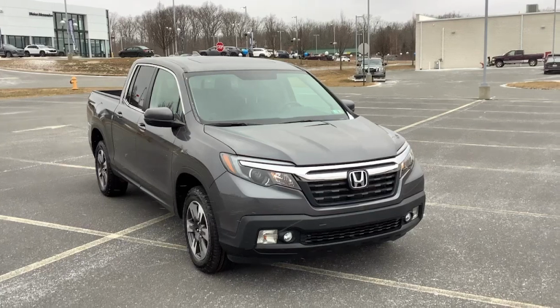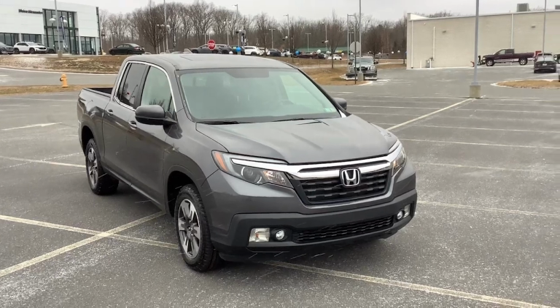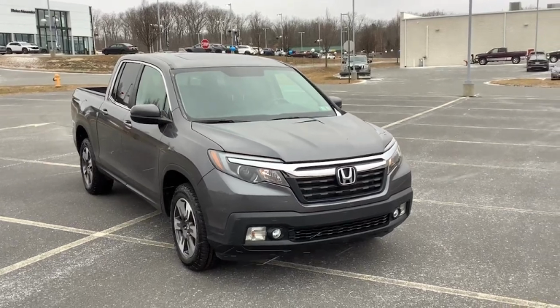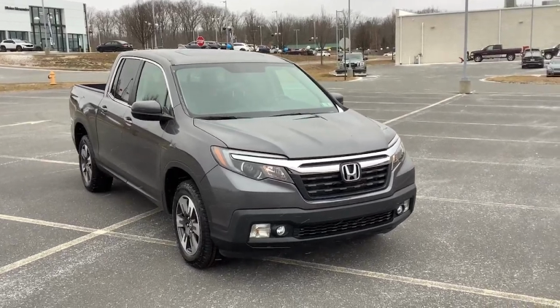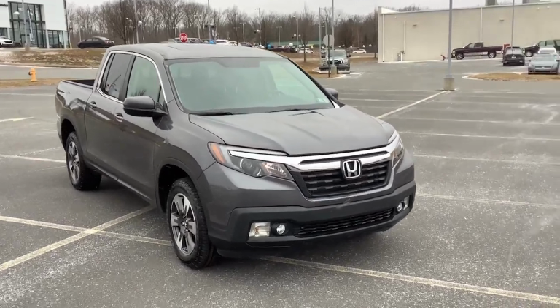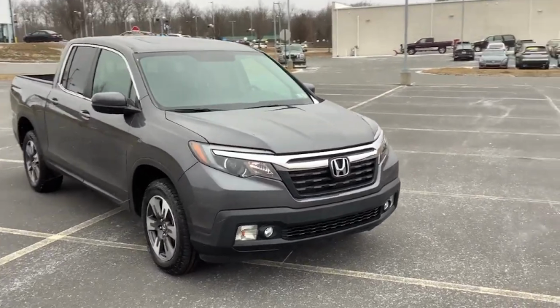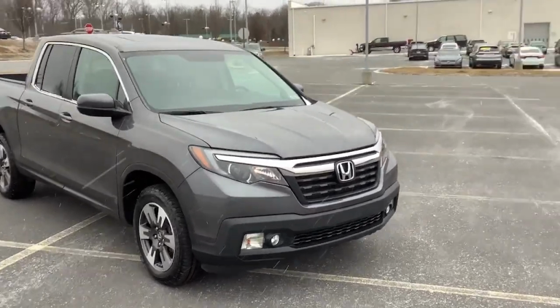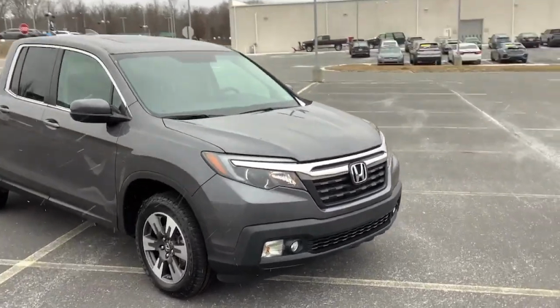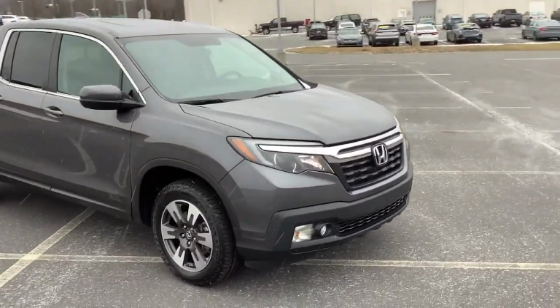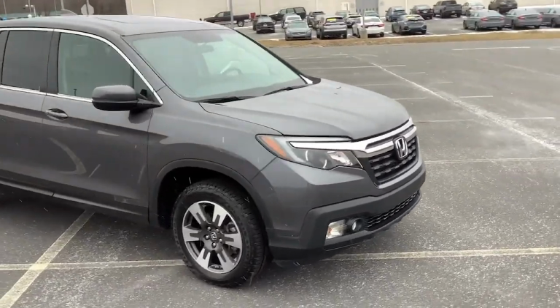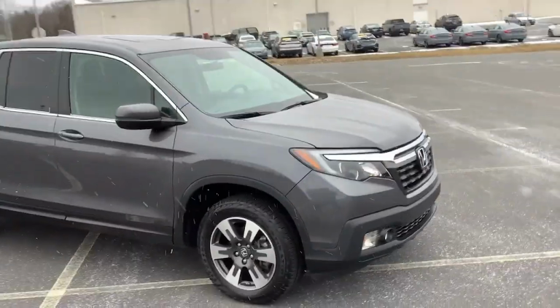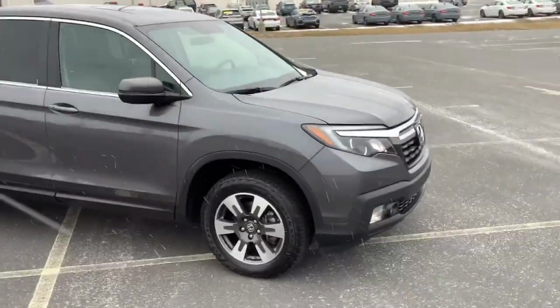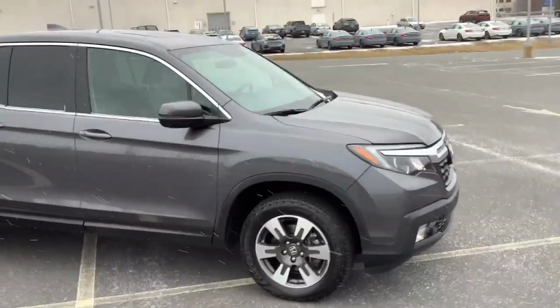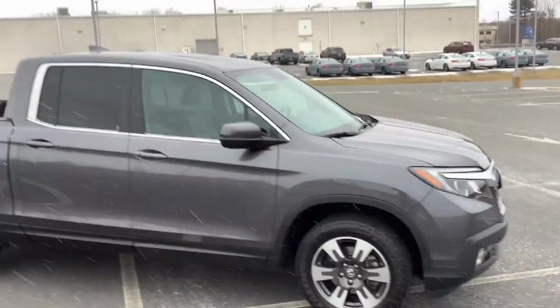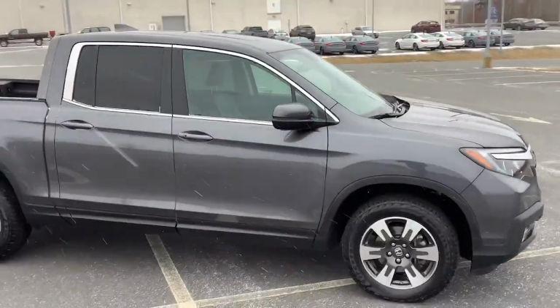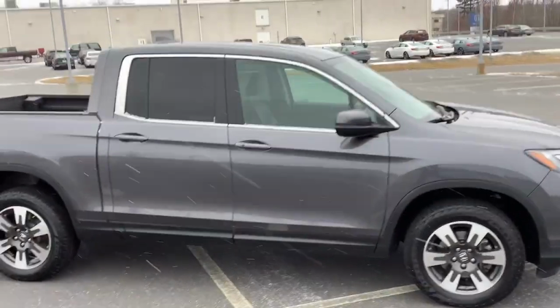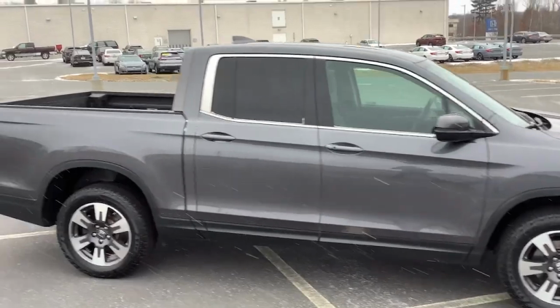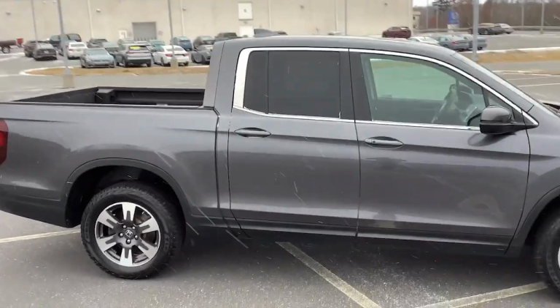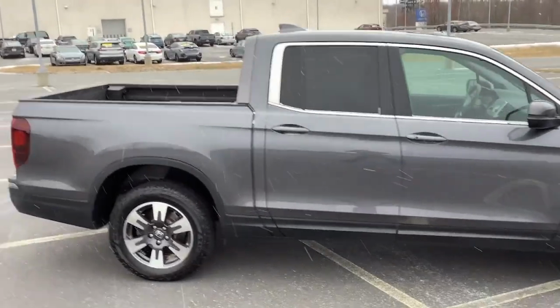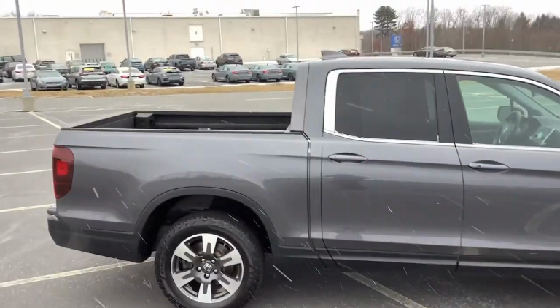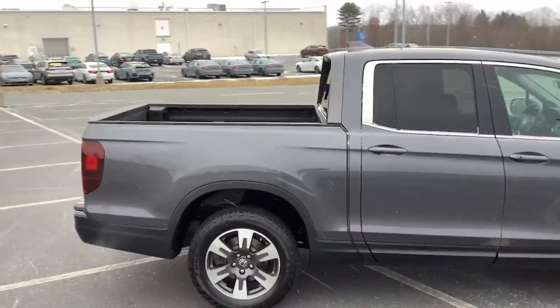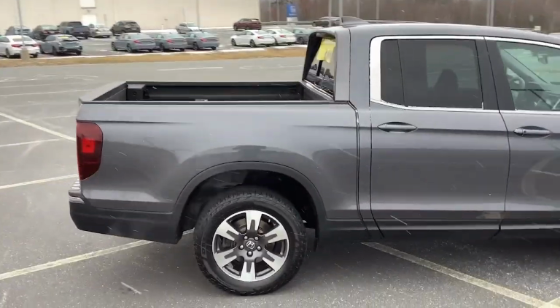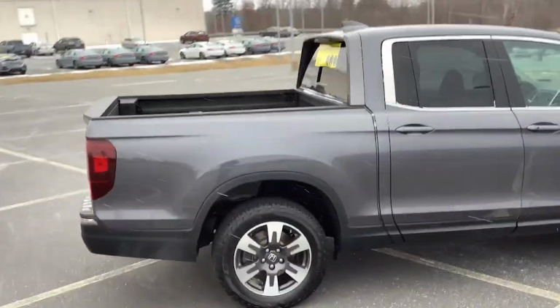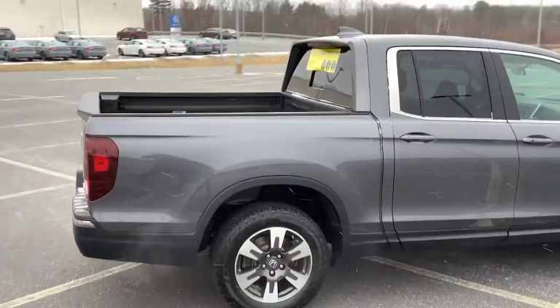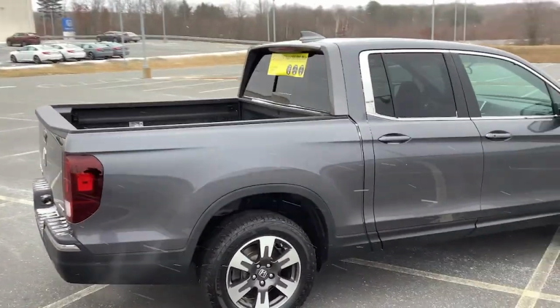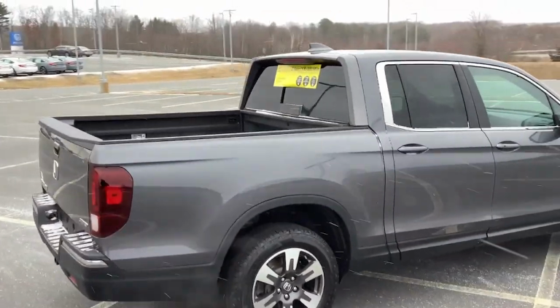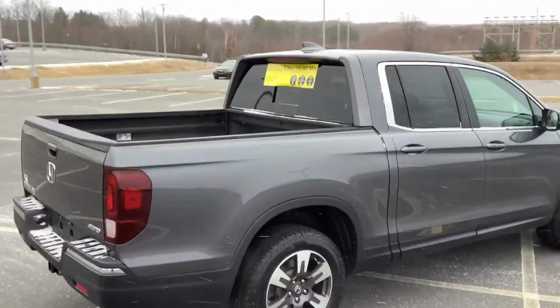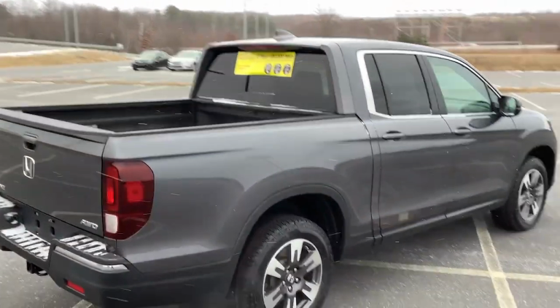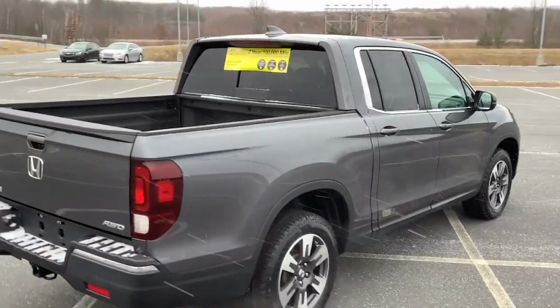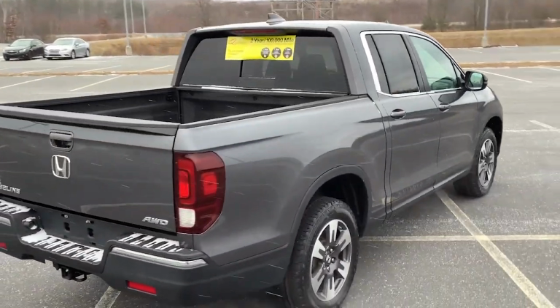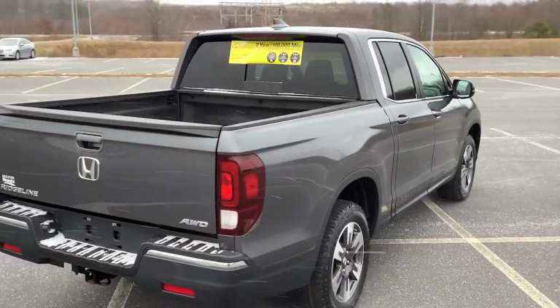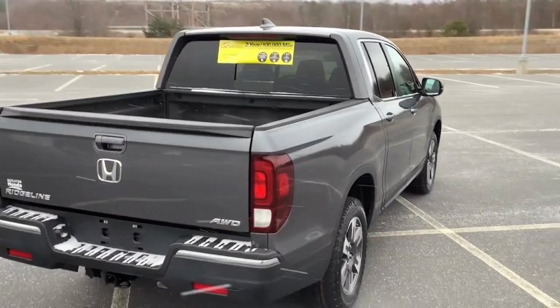Get into a car with value. 2019 Honda Ridgeline, with less than 25,000 miles on the odometer — this vehicle stands out from the rest.